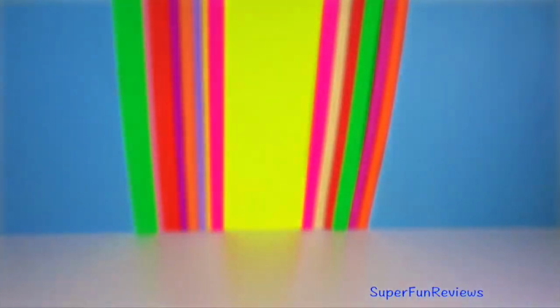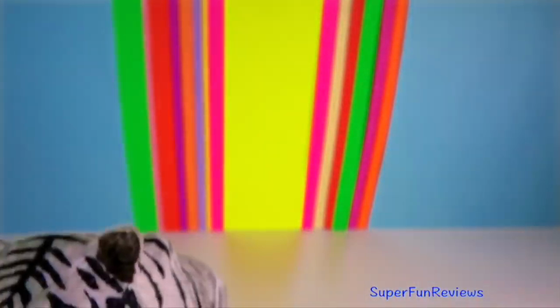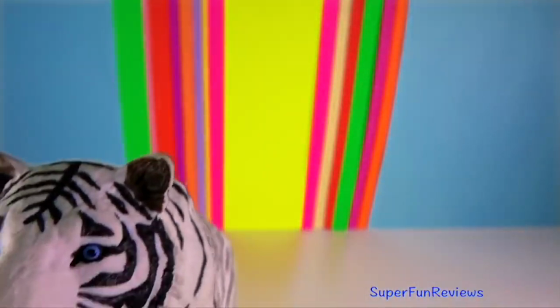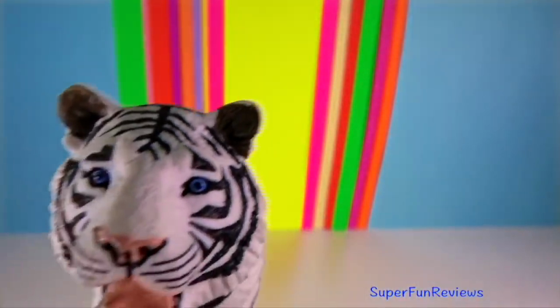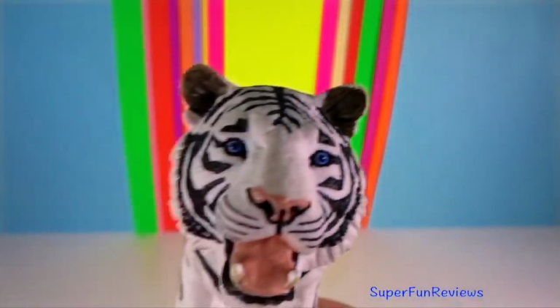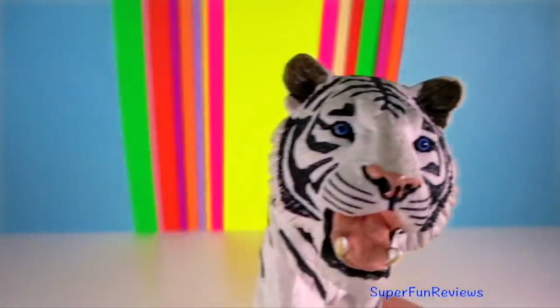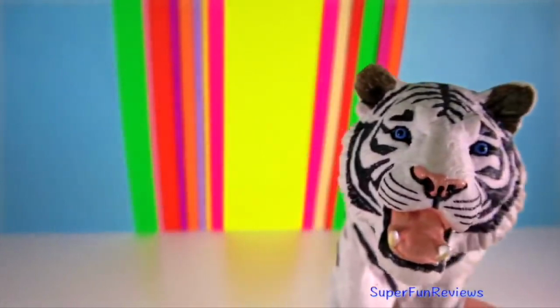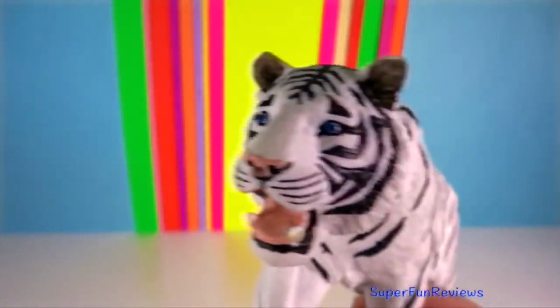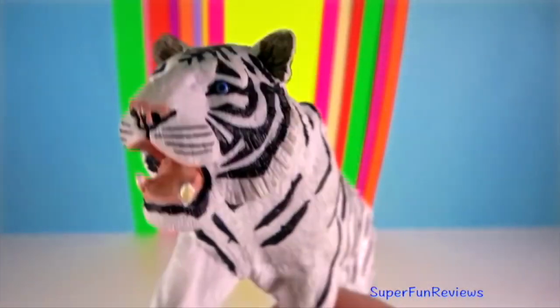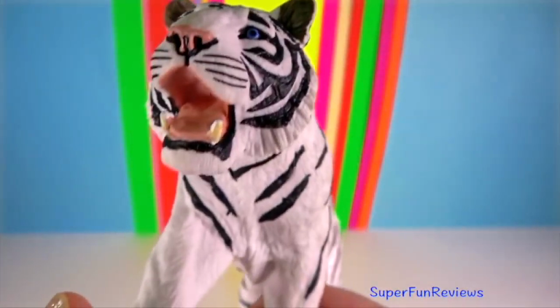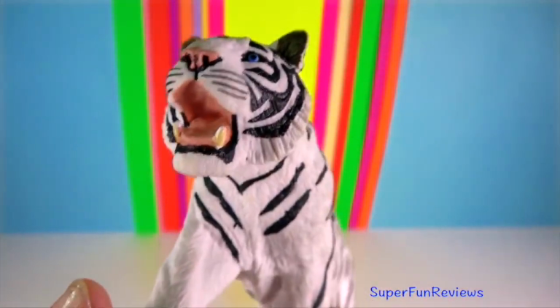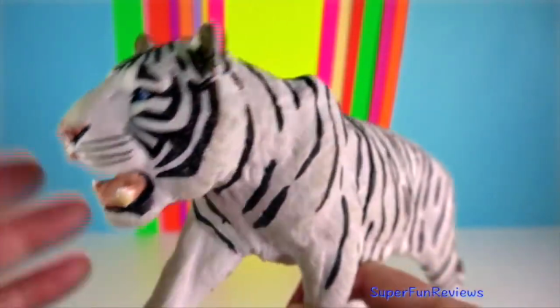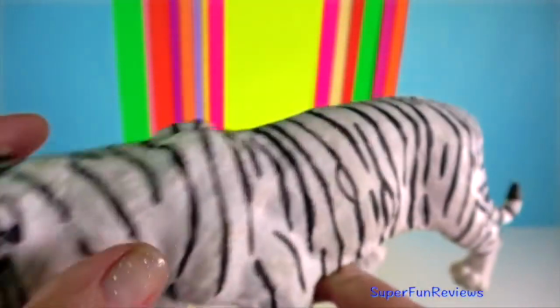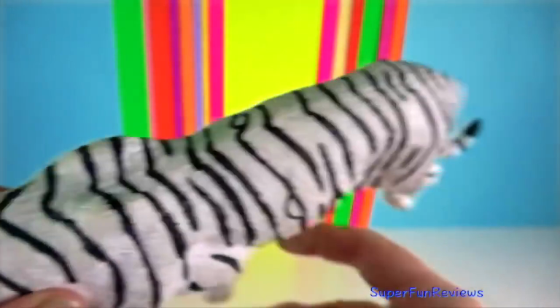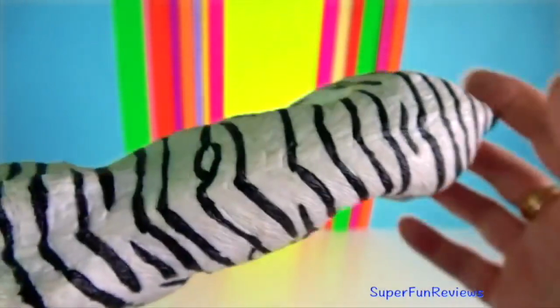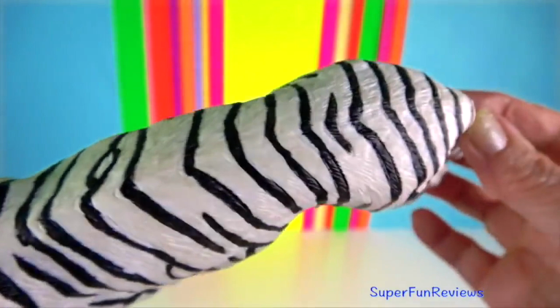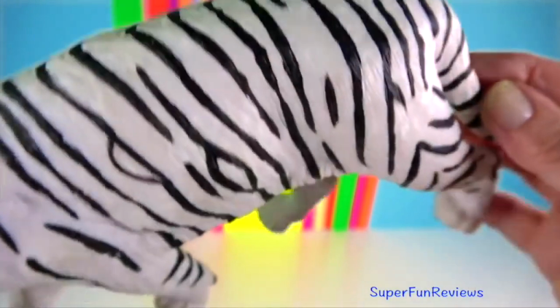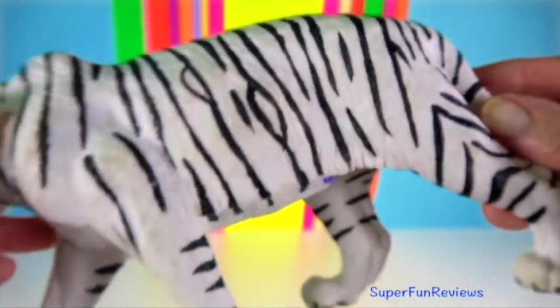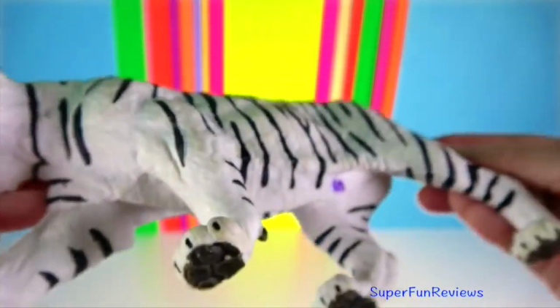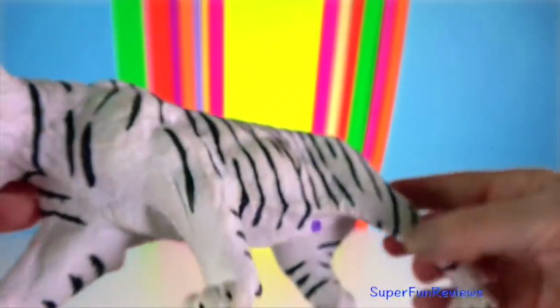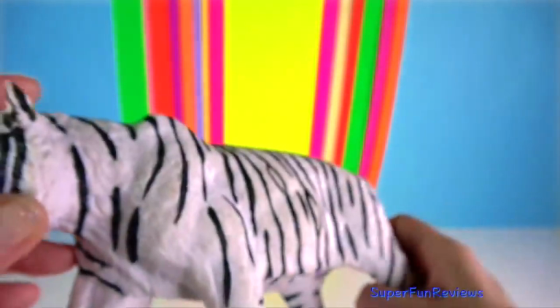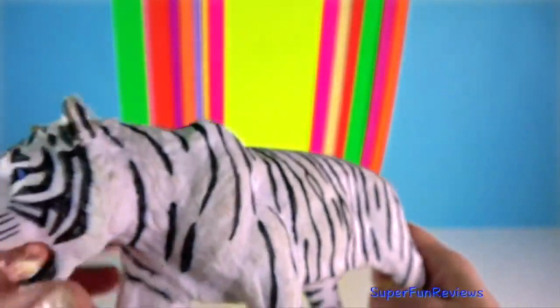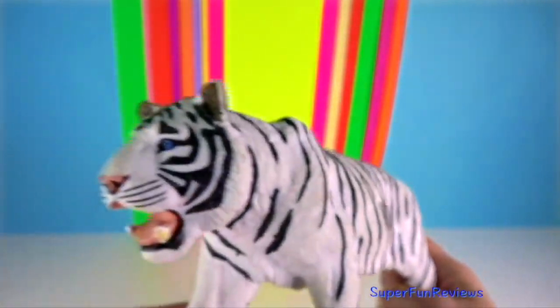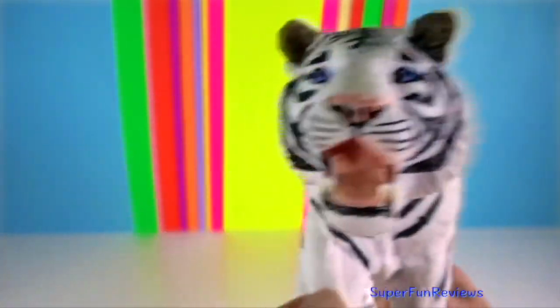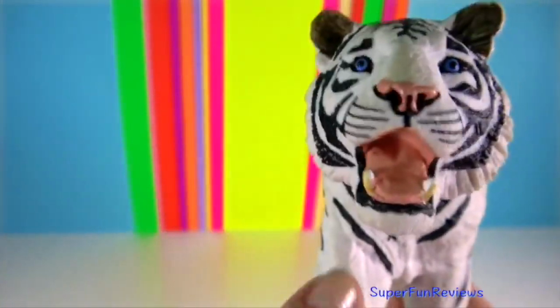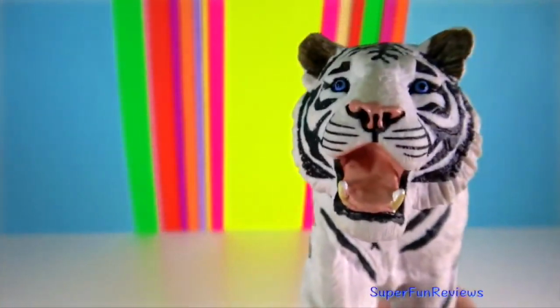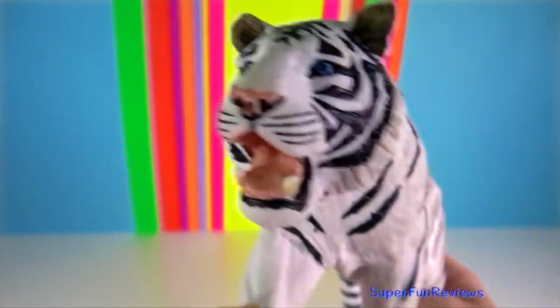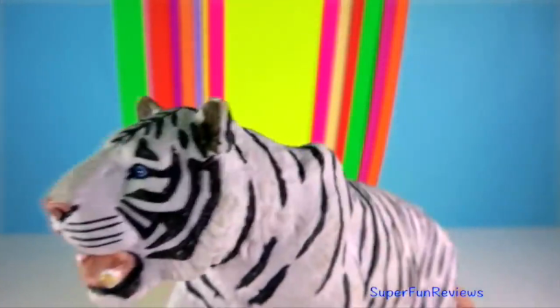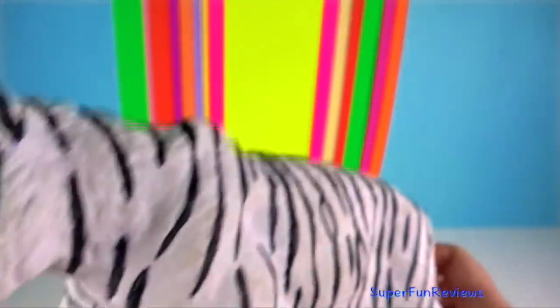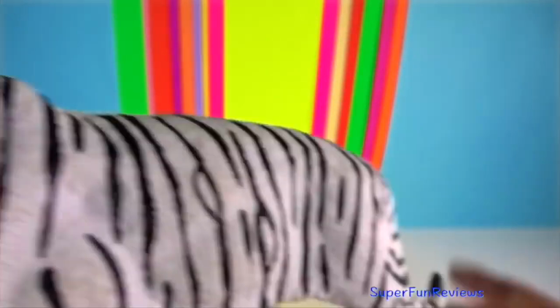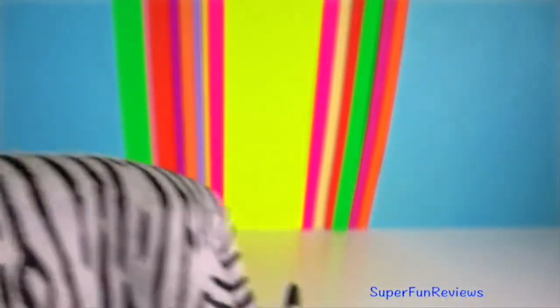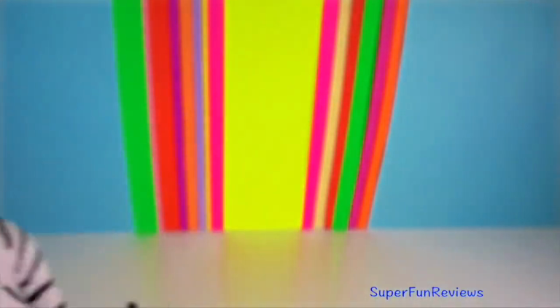Tiger — unlike male lions, male tigers allow females and cubs to feed on the kill before the male is finished with it, in contrast to the competitive behaviour shown by a lion pride.